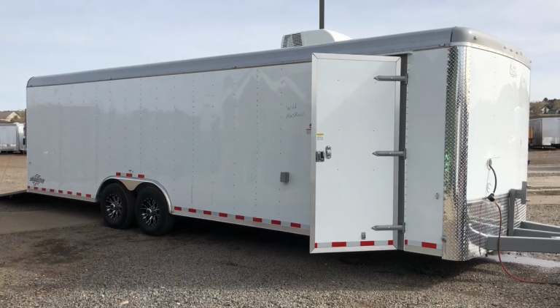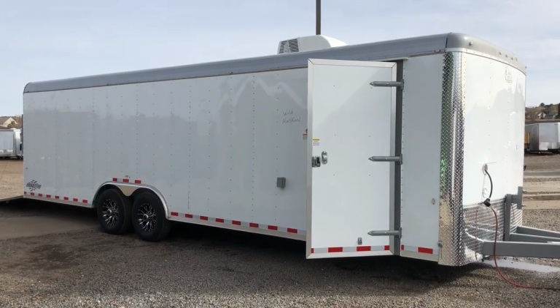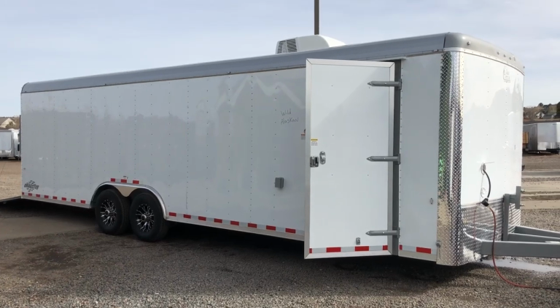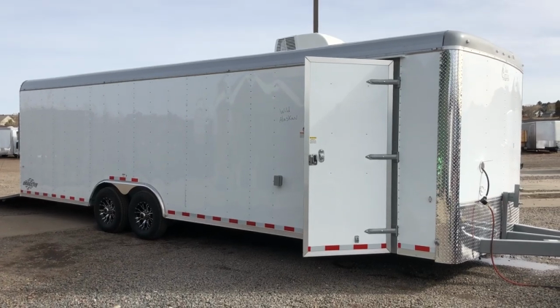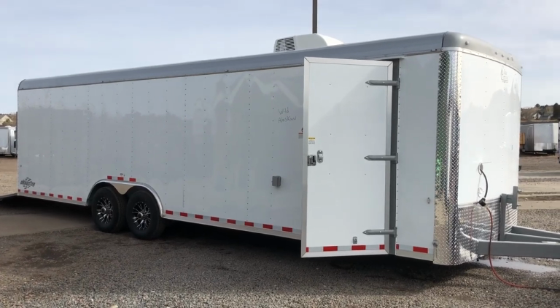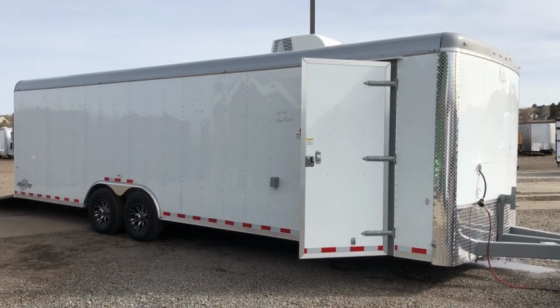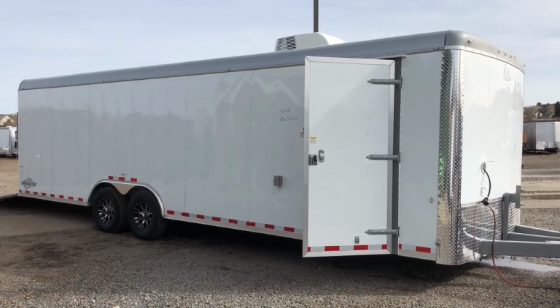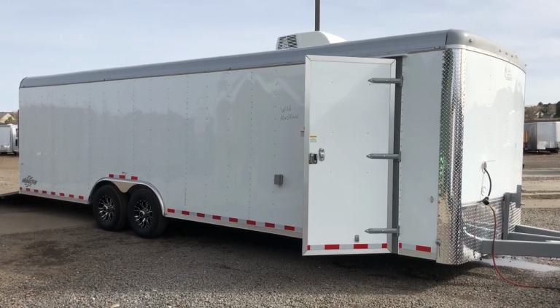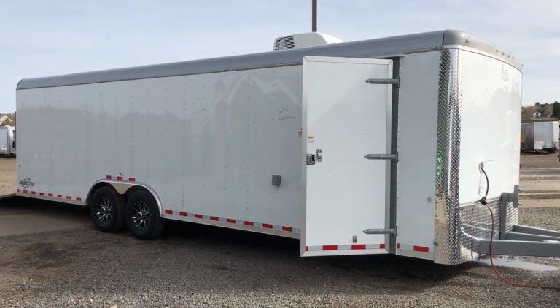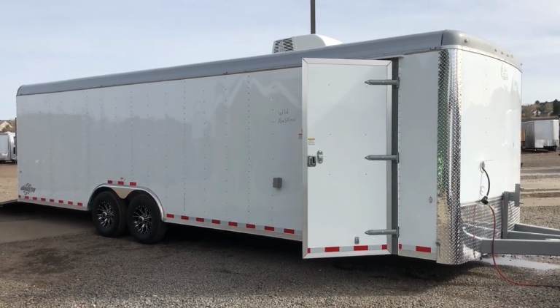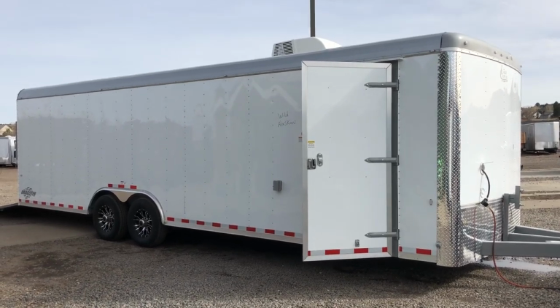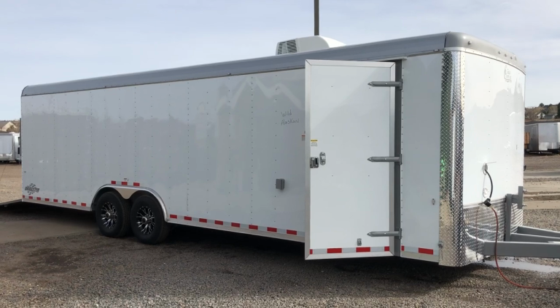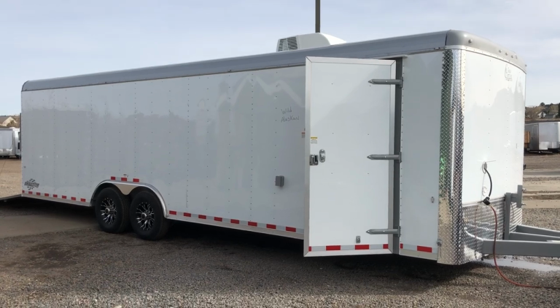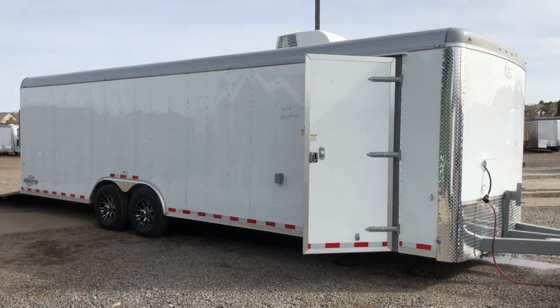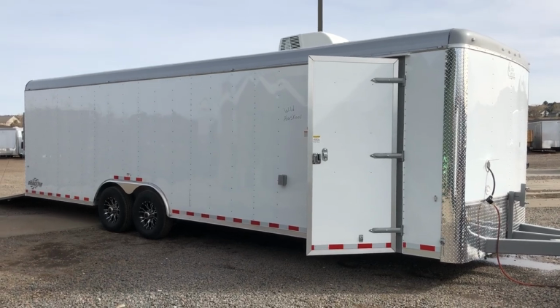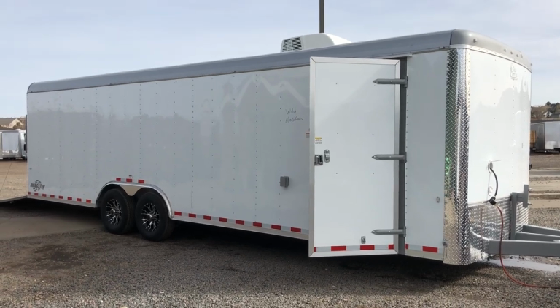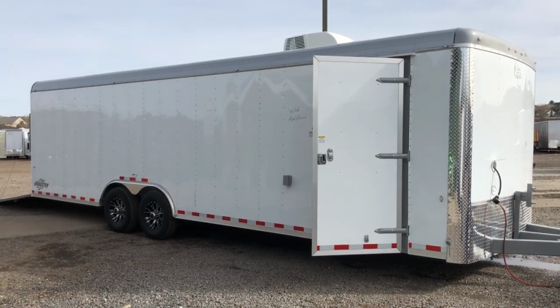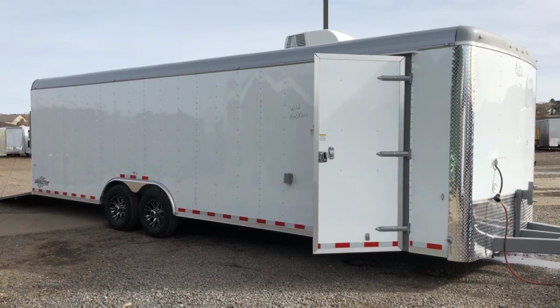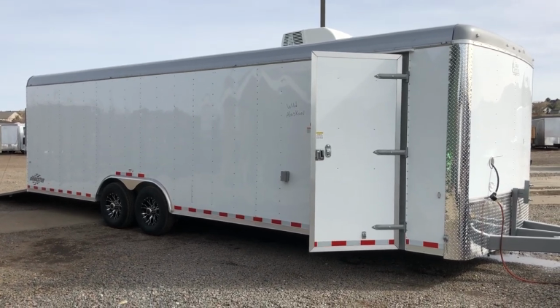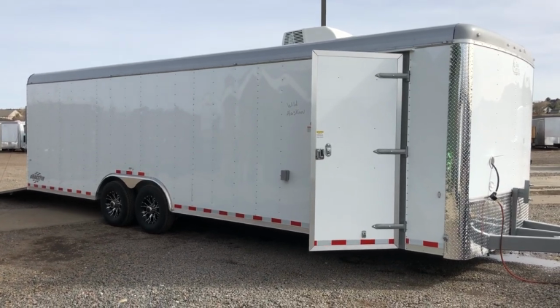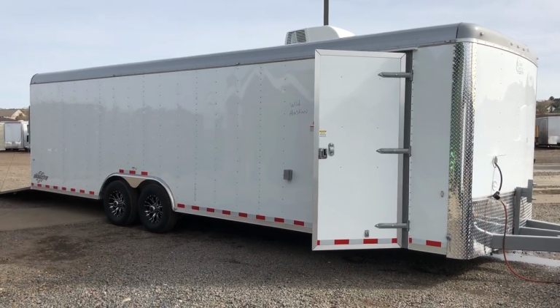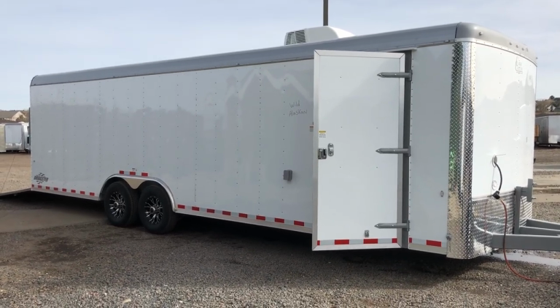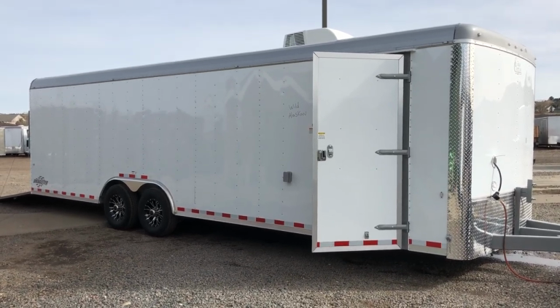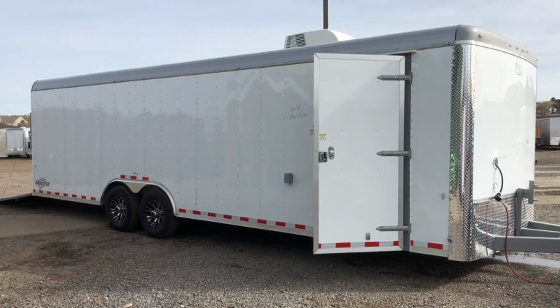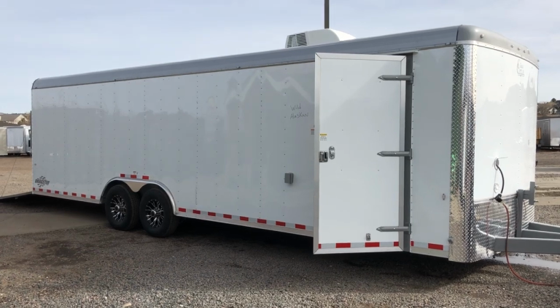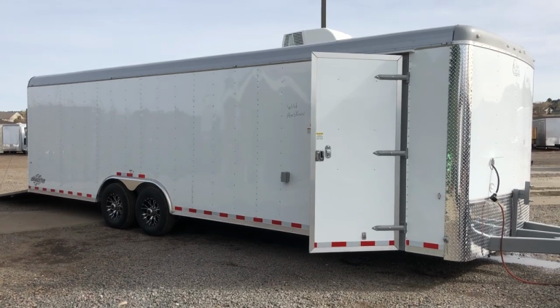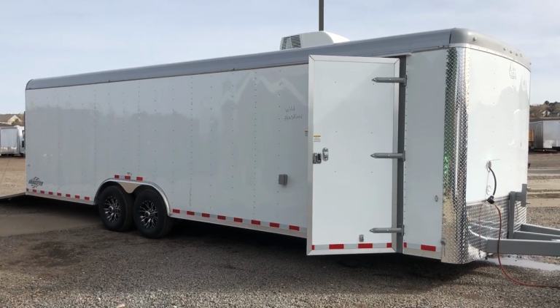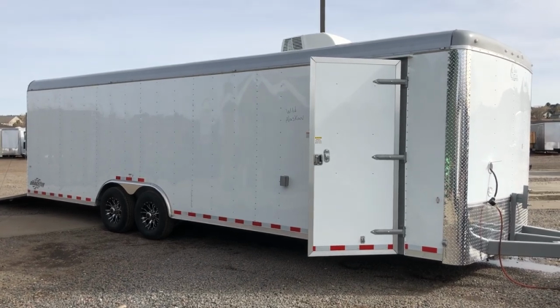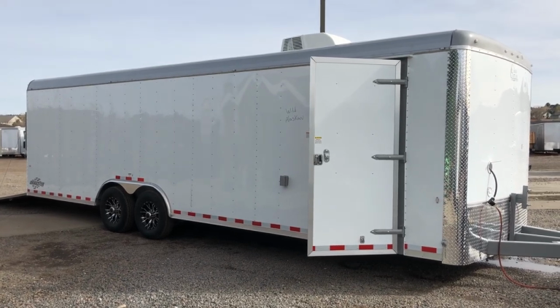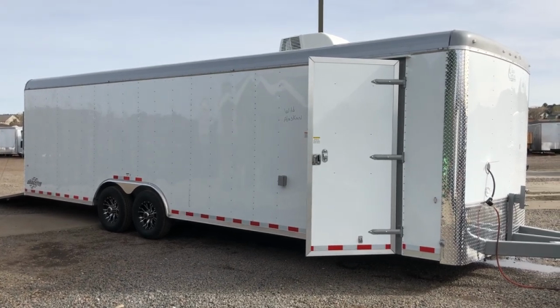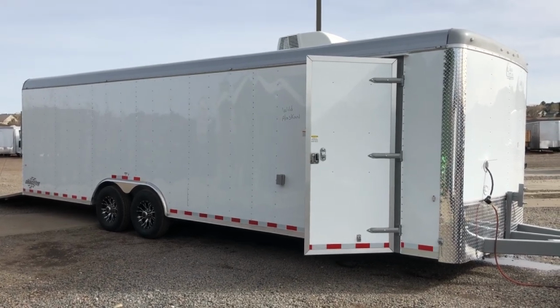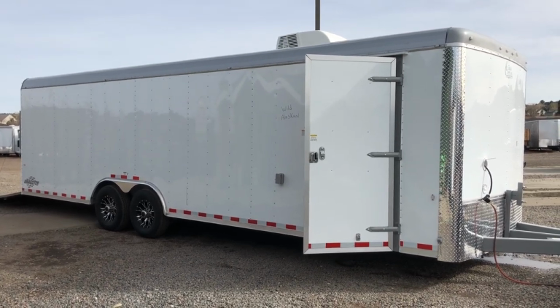Hey everybody, it's Colorado Trailers. Very excited to show you guys this trailer. It's a 2018 Cargocraft 8.5x28 Dragster. It has a bathroom package in it. So if you guys are looking for a cargo trailer with a bathroom, you can now get those at Colorado Trailers.